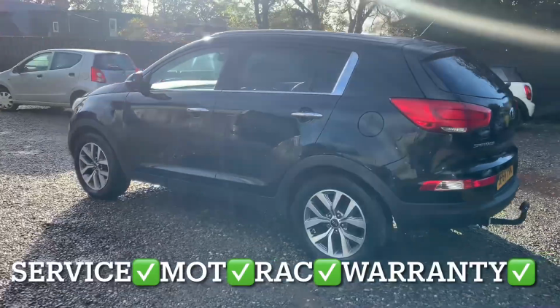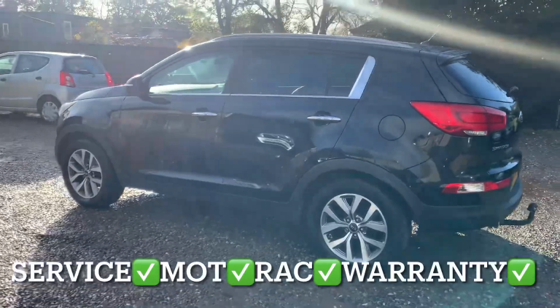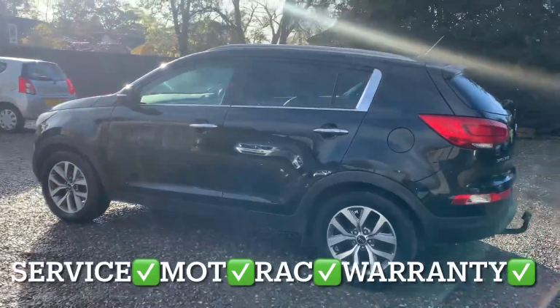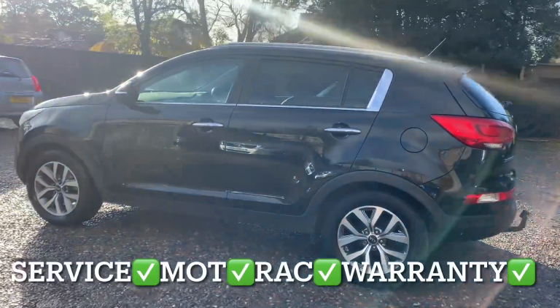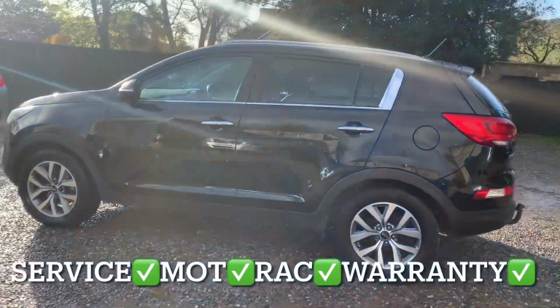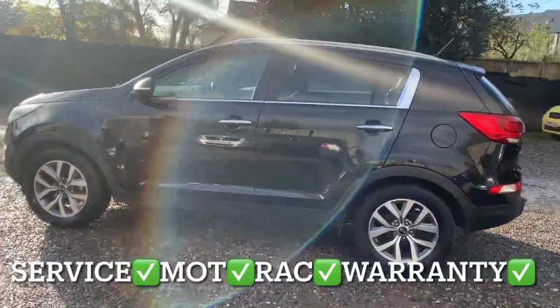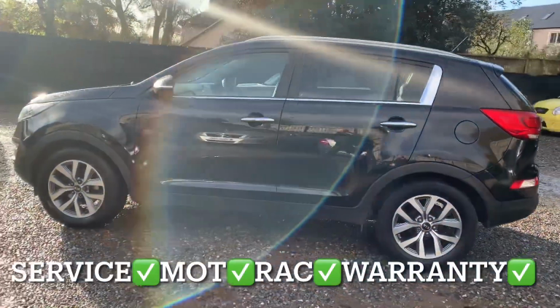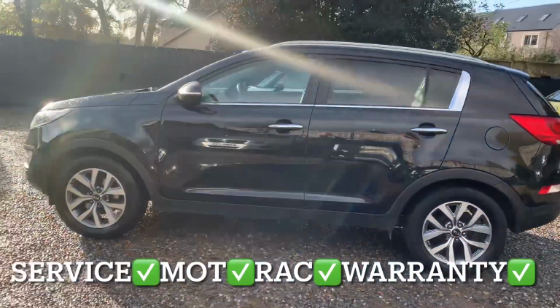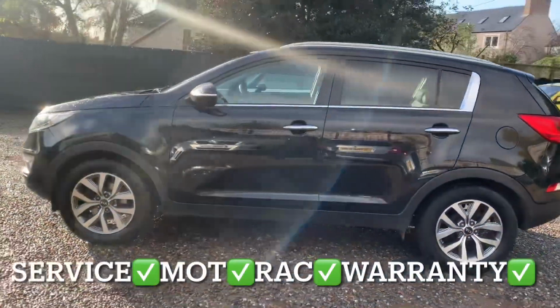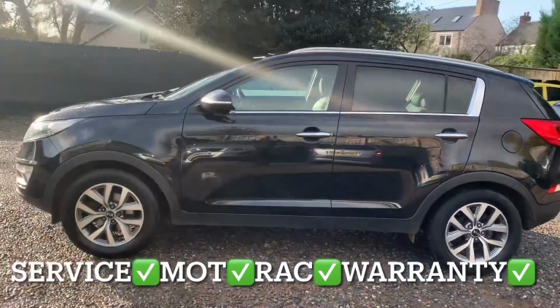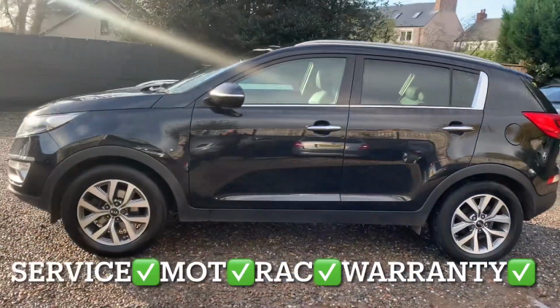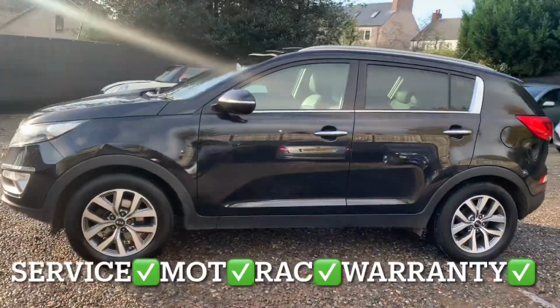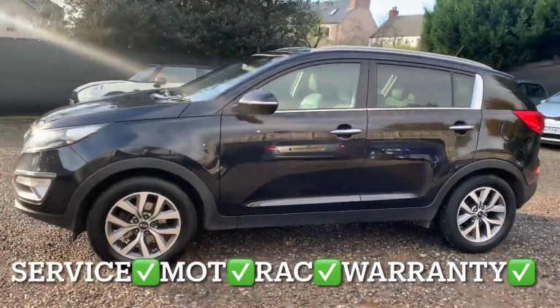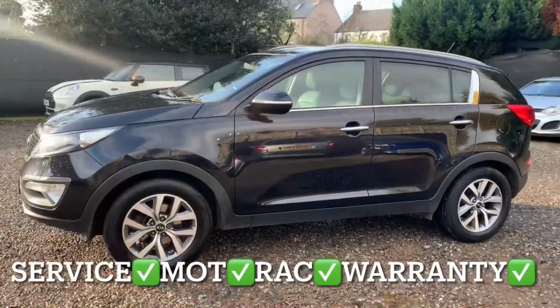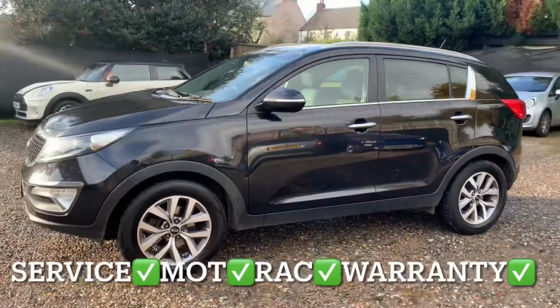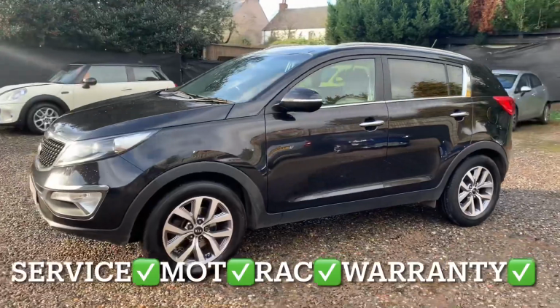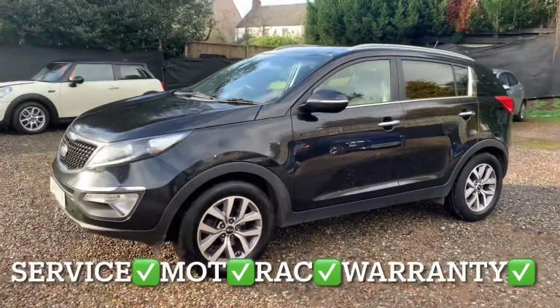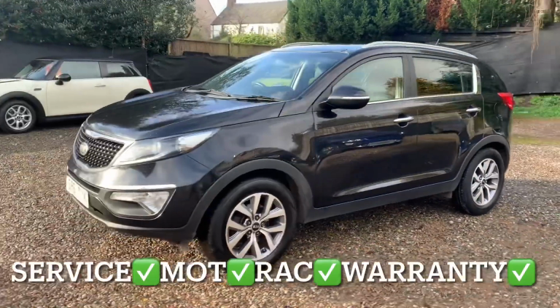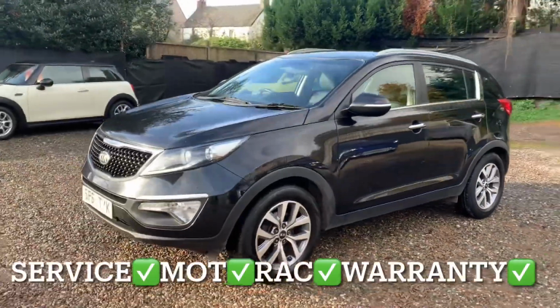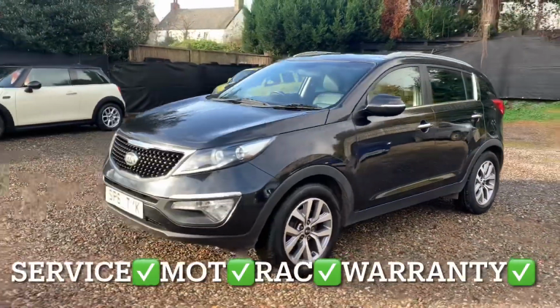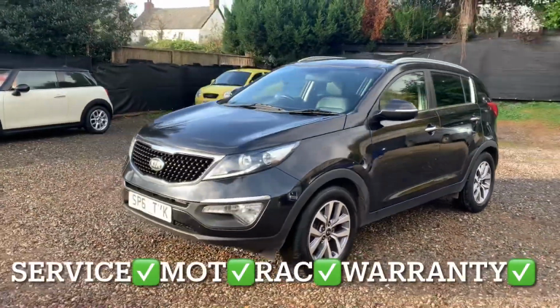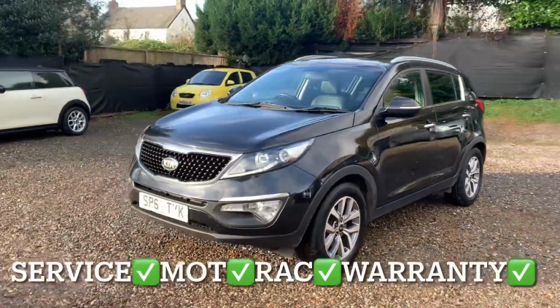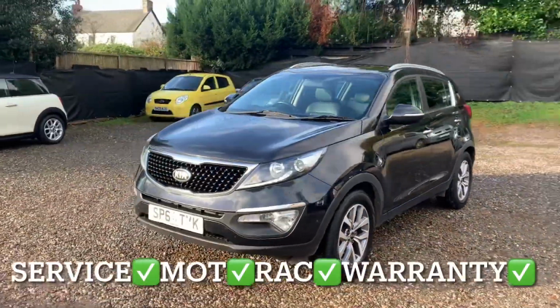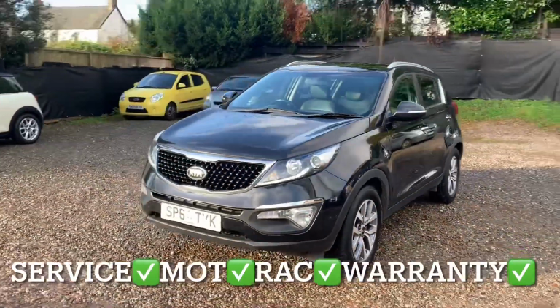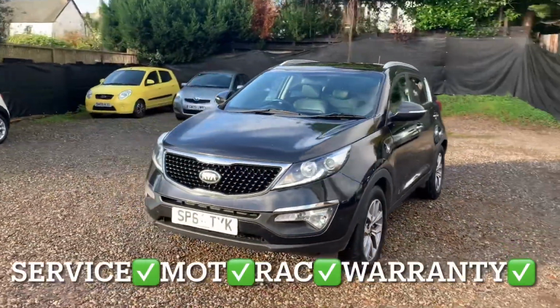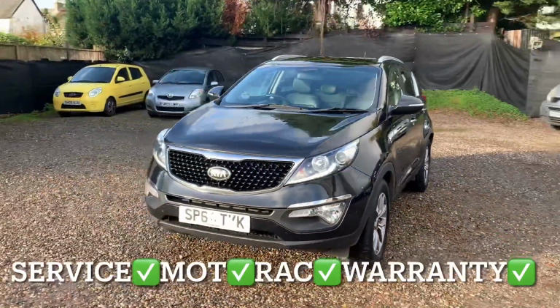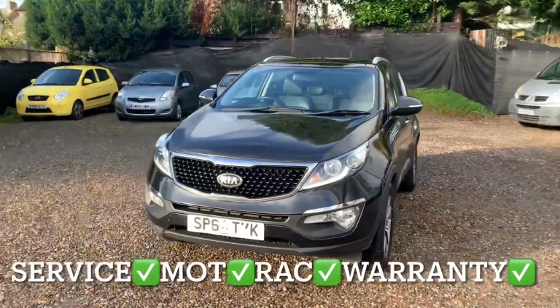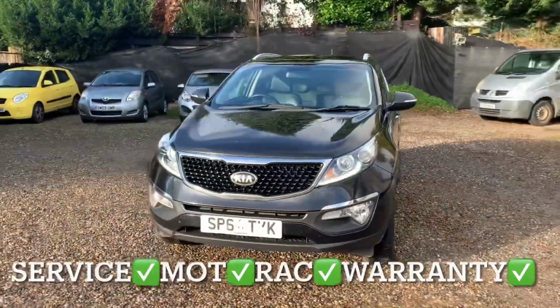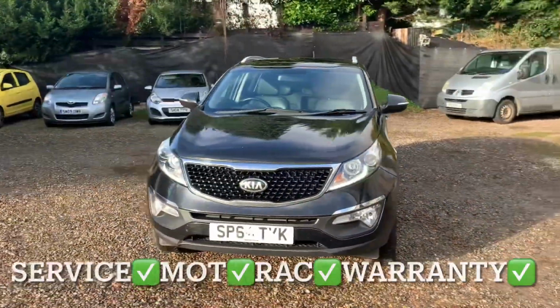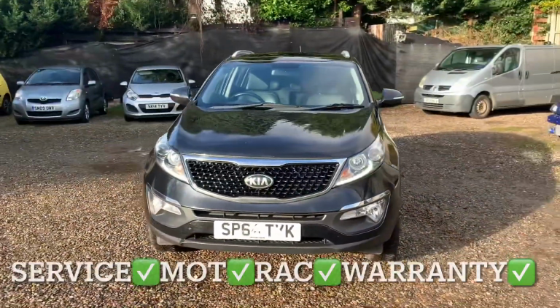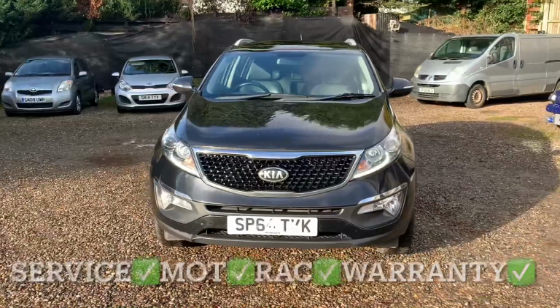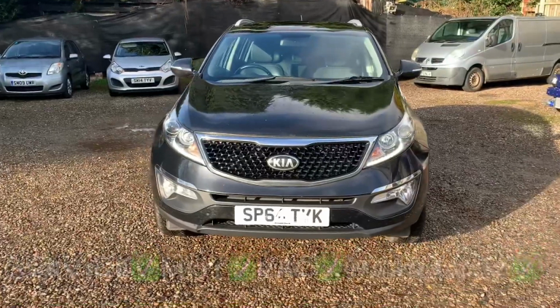You'll get it with the full service, 12 months independent MOT, 12 months REC roadside assistance, and 6 months Parking Labour Warranty.